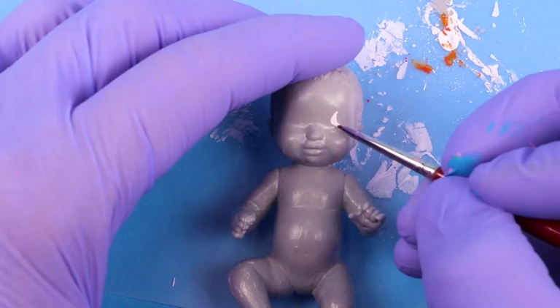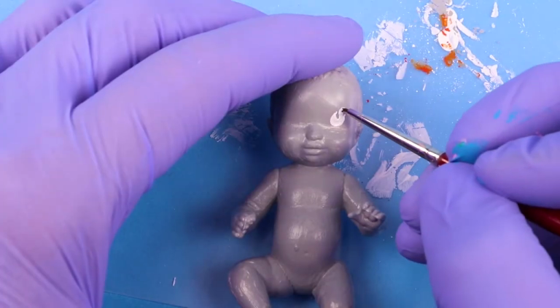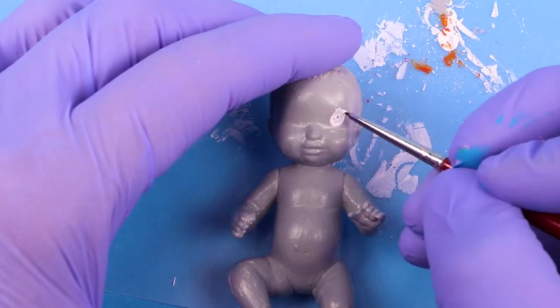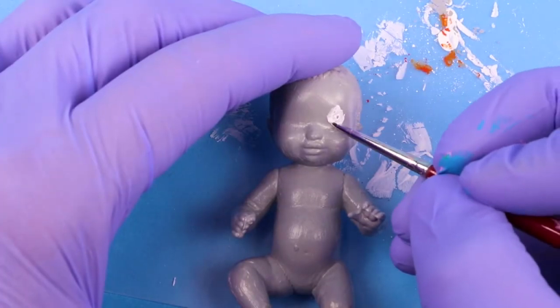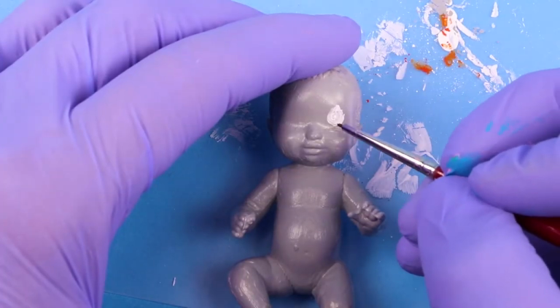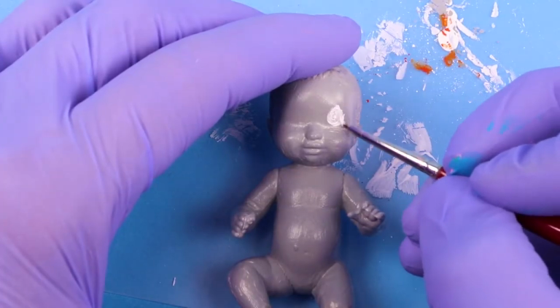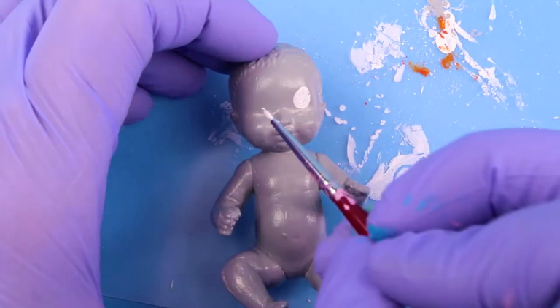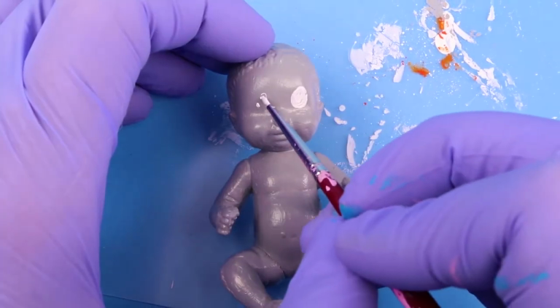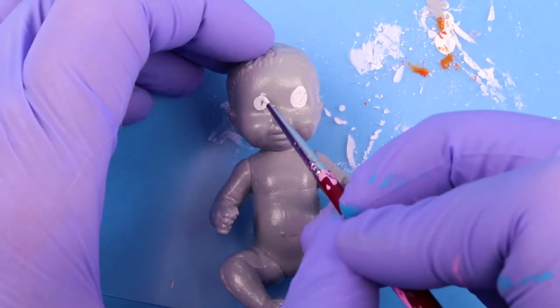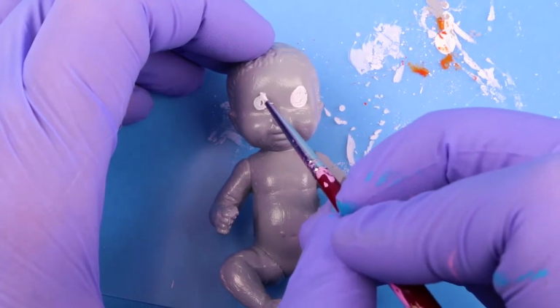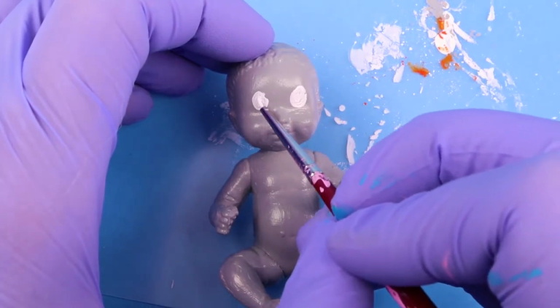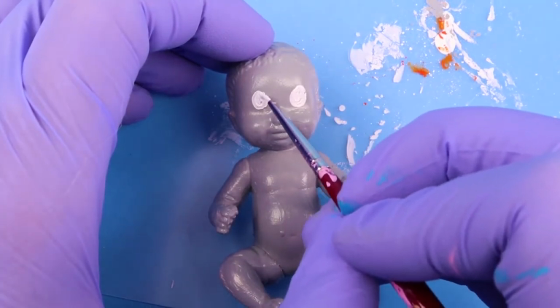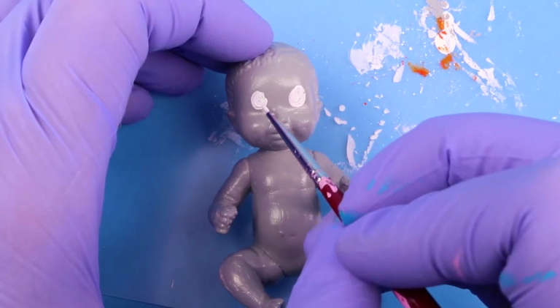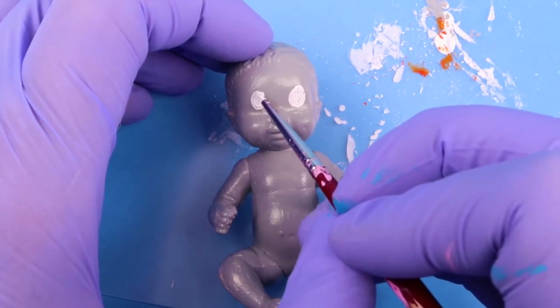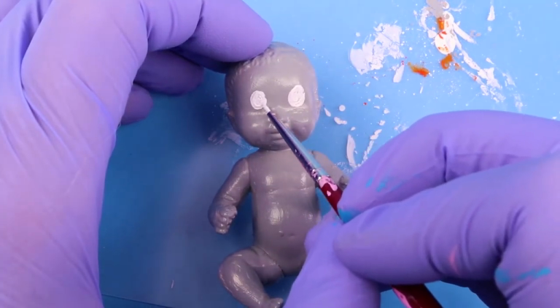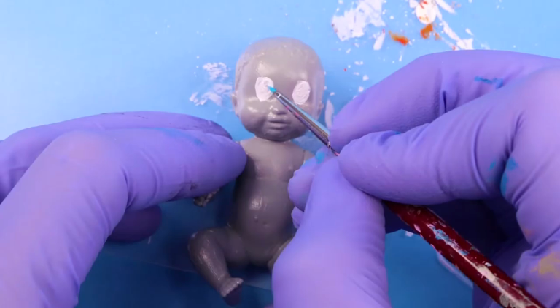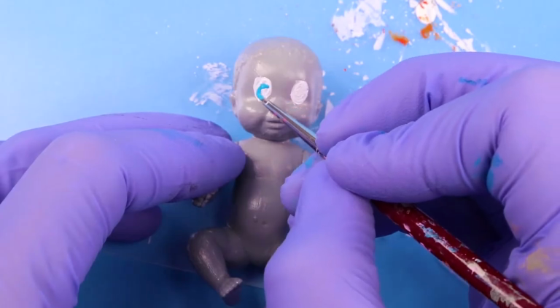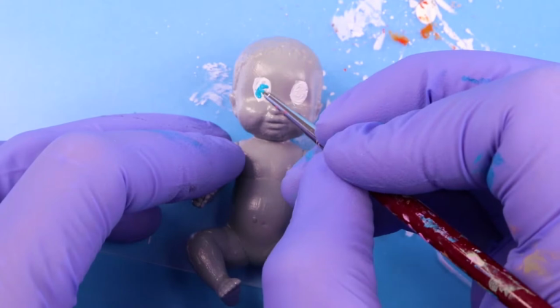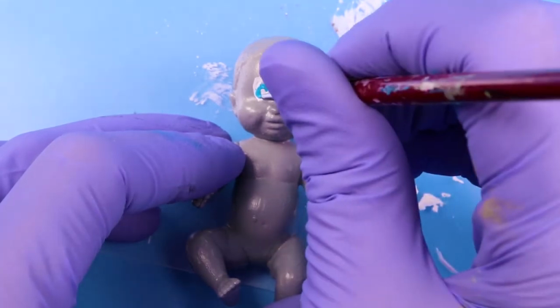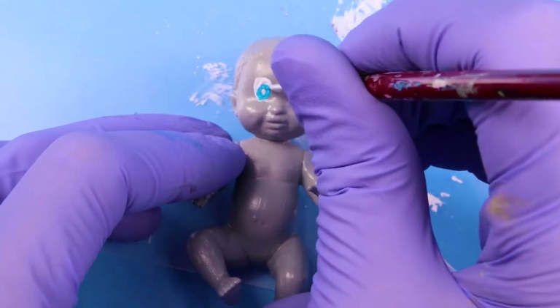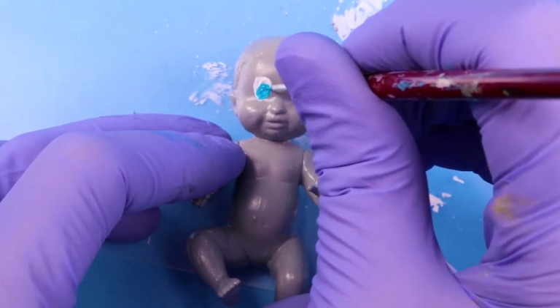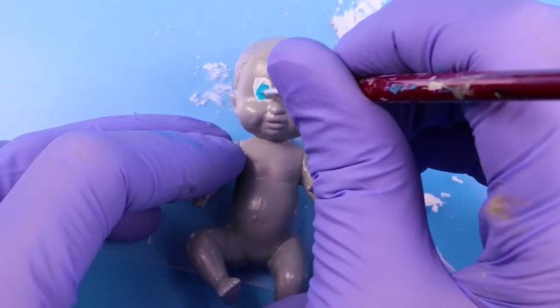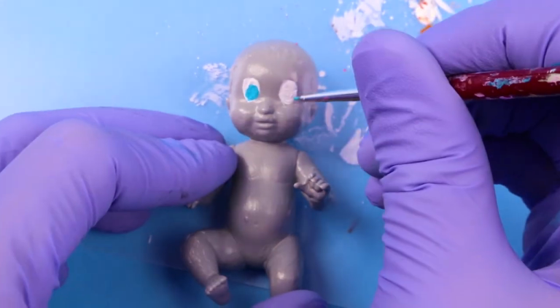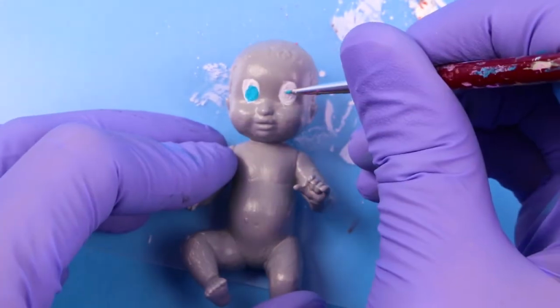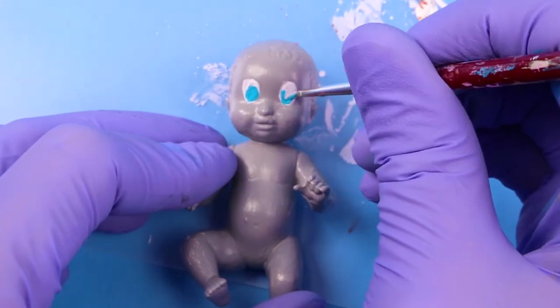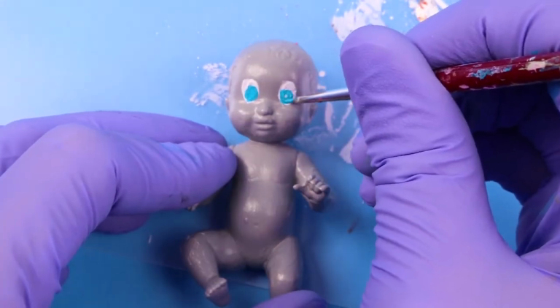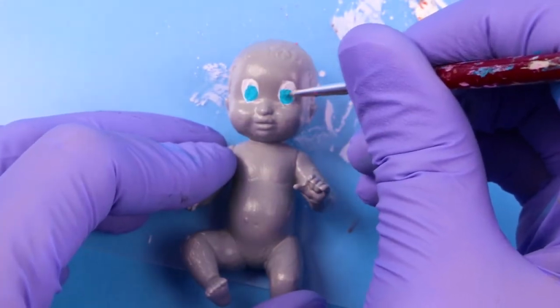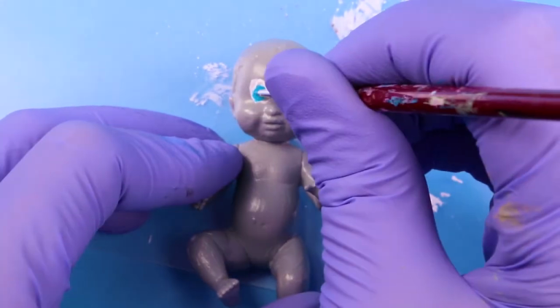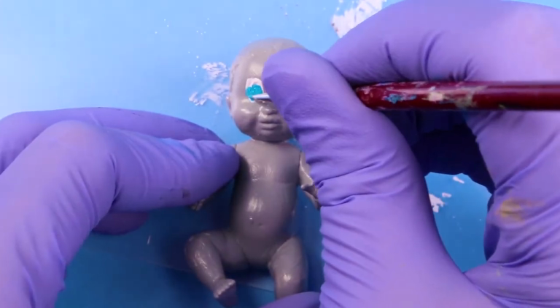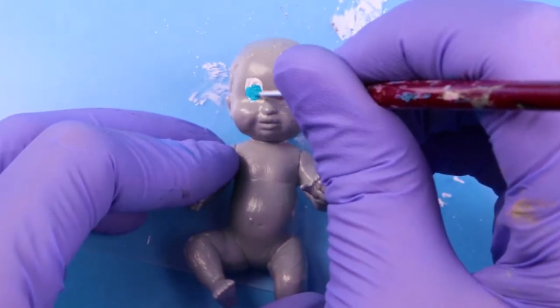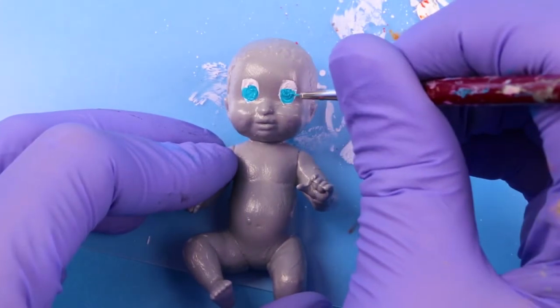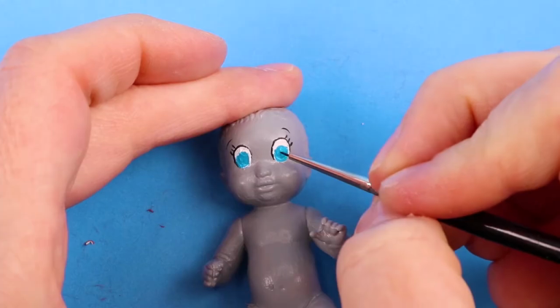Then I painted on the eyes. I was trying to make the eyes look like Dumbo's in the 1940s movie as opposed to the Dumbo in the new movie that's coming out in March.